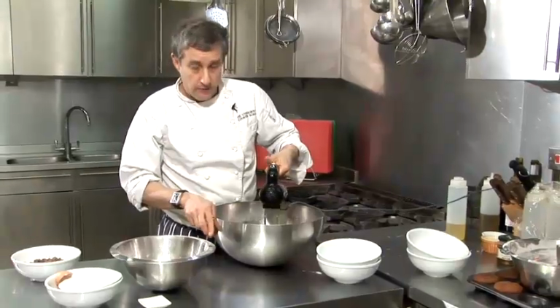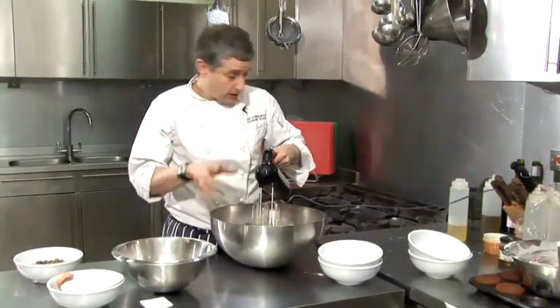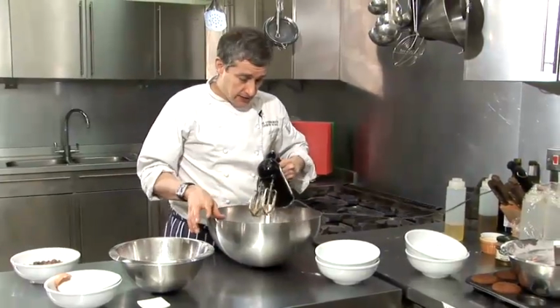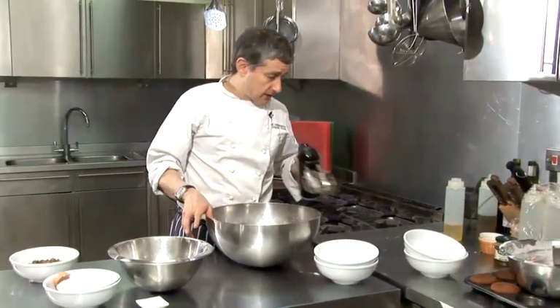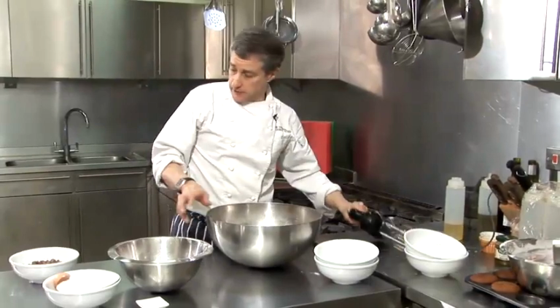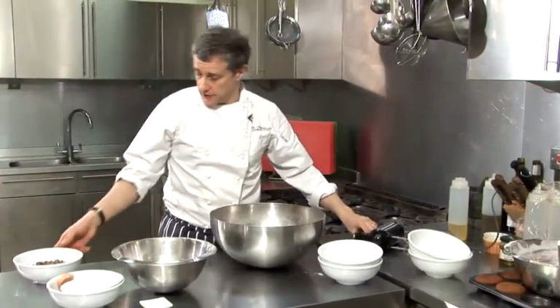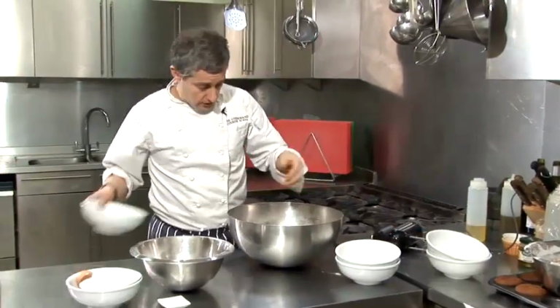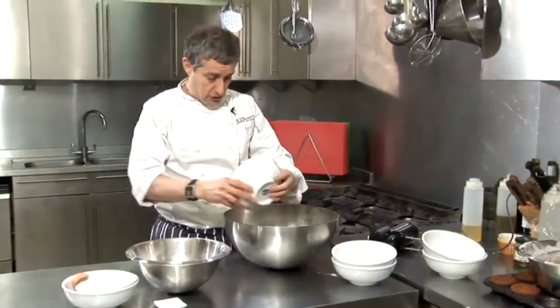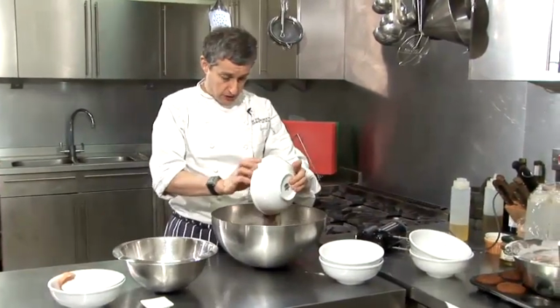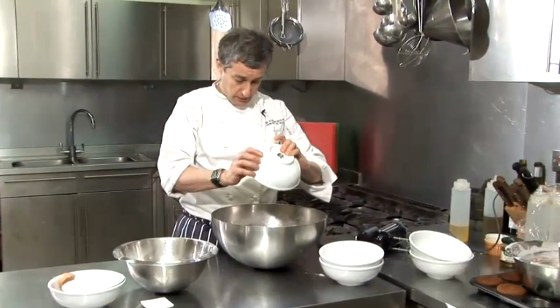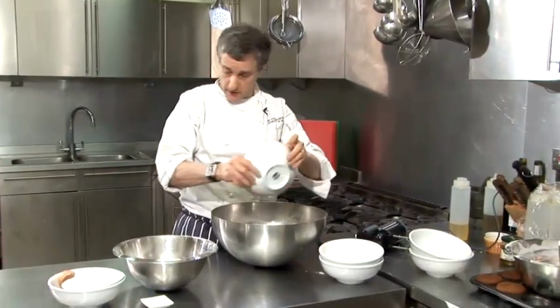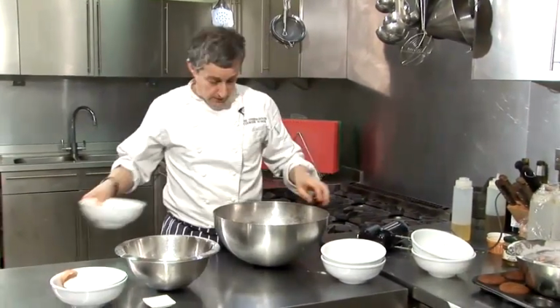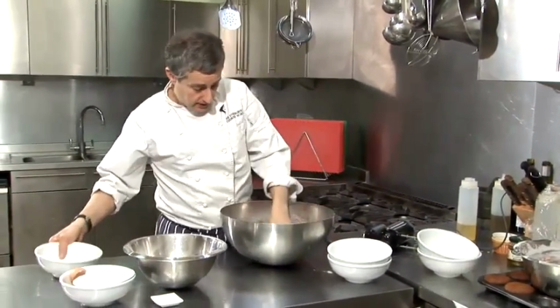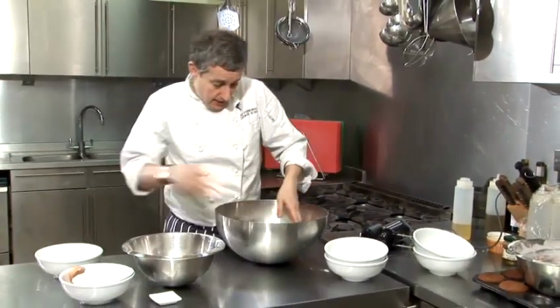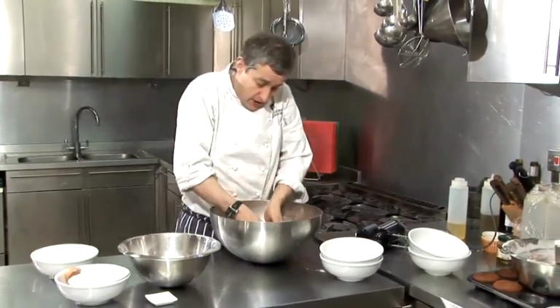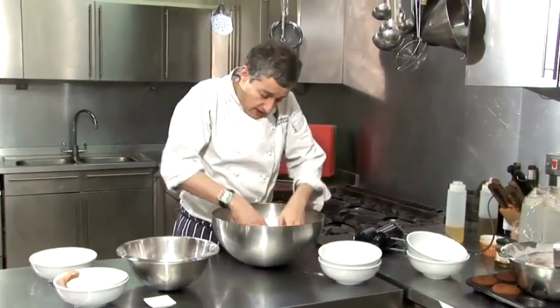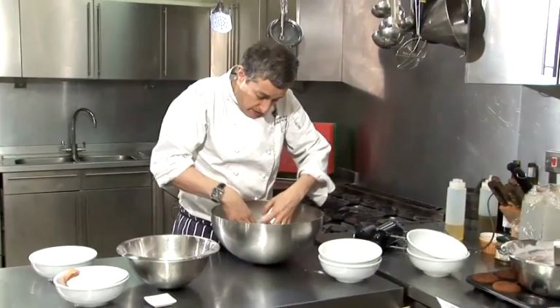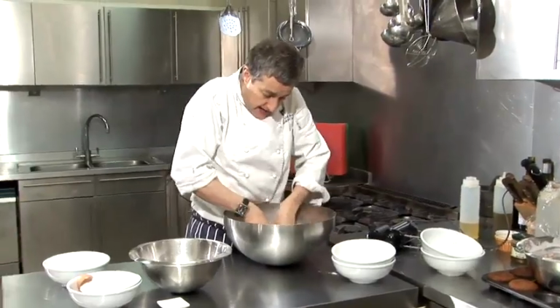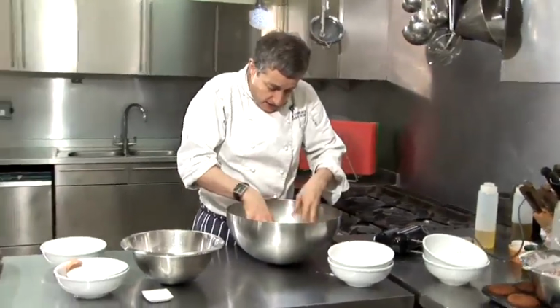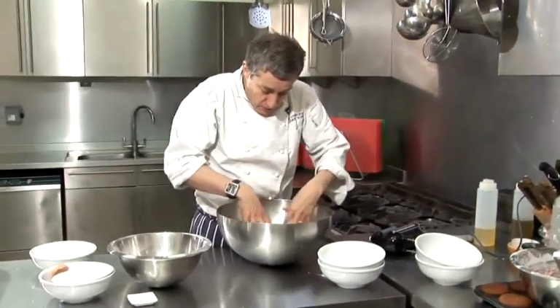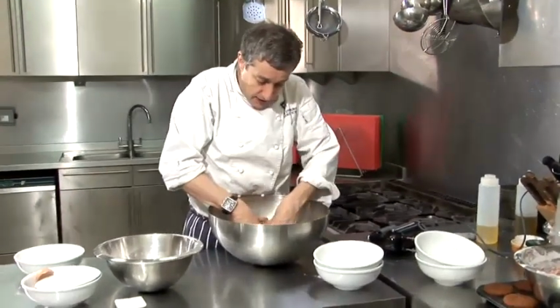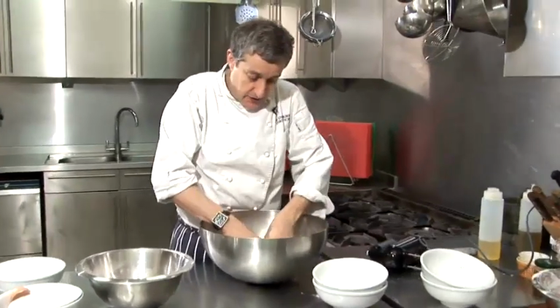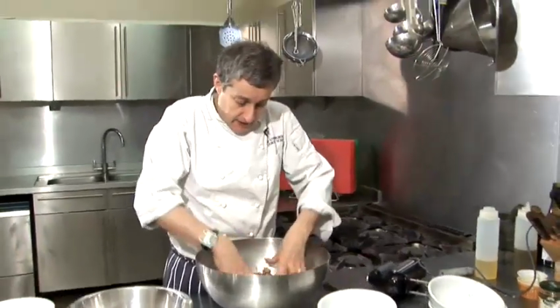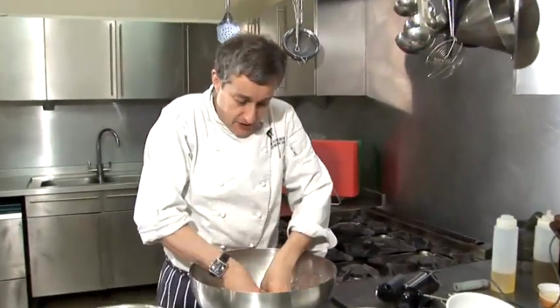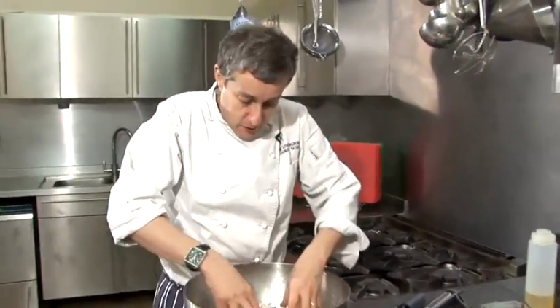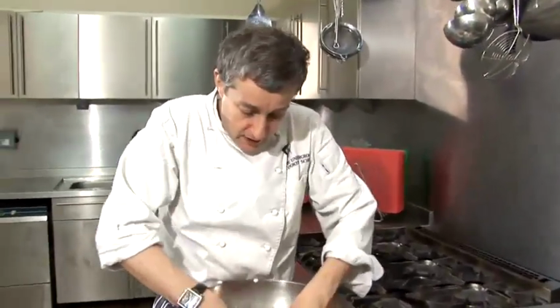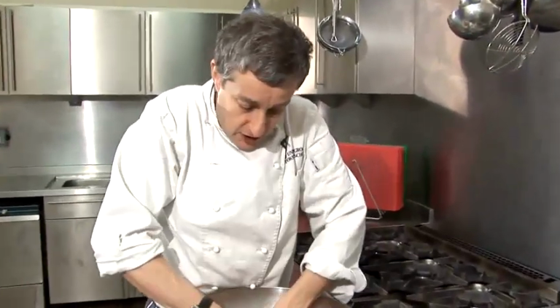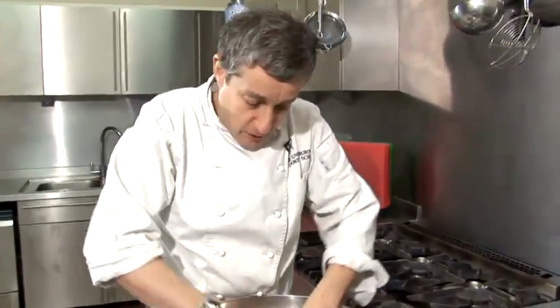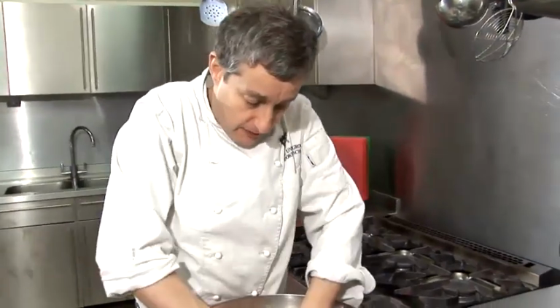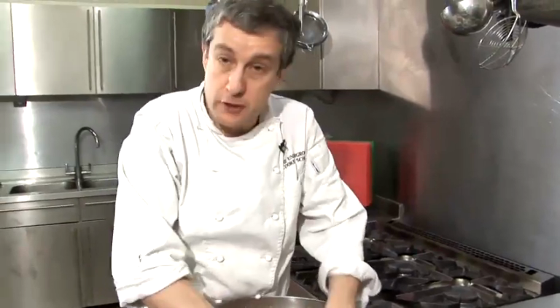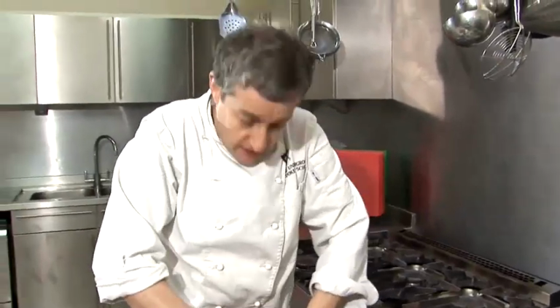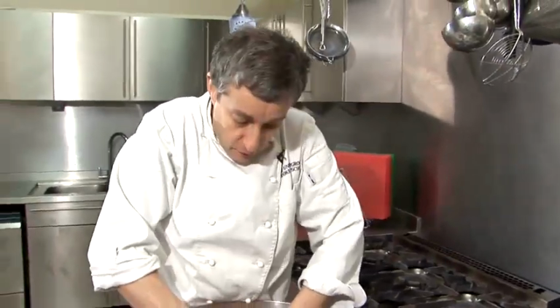That's coming together nicely. What we're going to do now is just add the chocolate chips, so they go in. And I'm actually now going to go in with my hands and just mould this into one large dough ball which I'm then going to split into four.